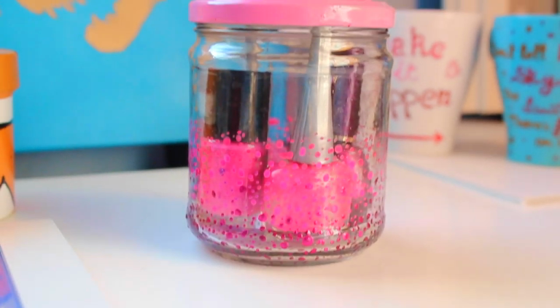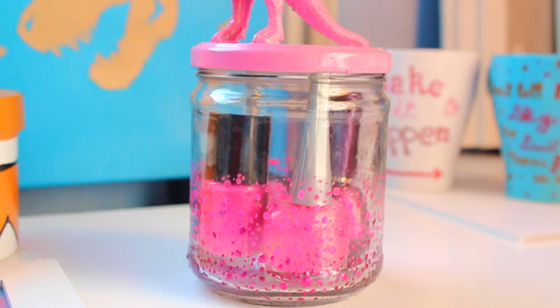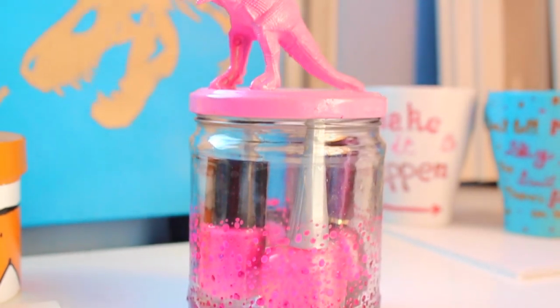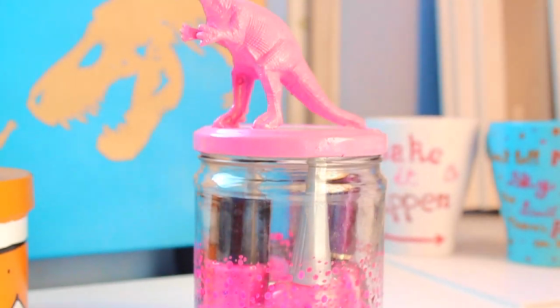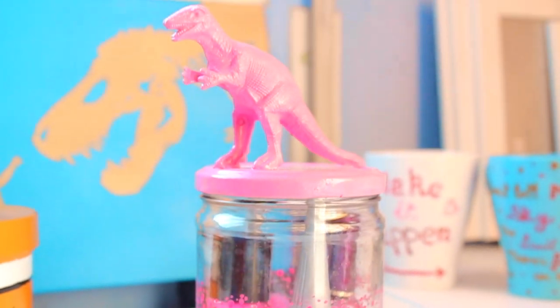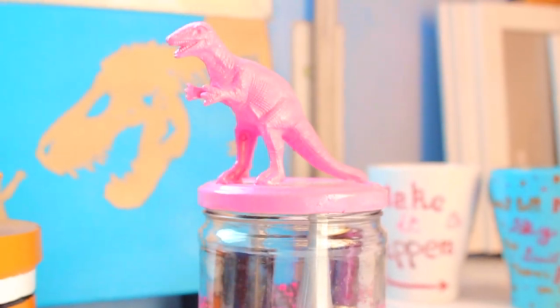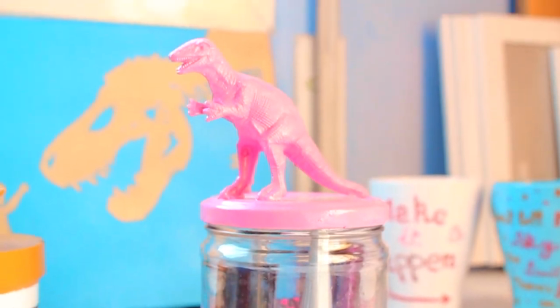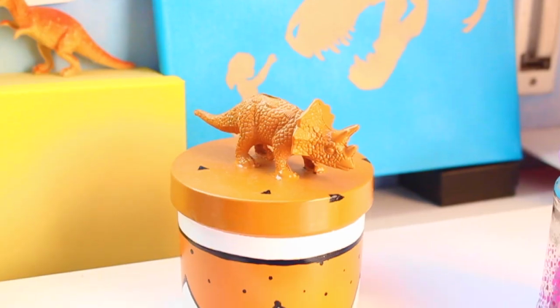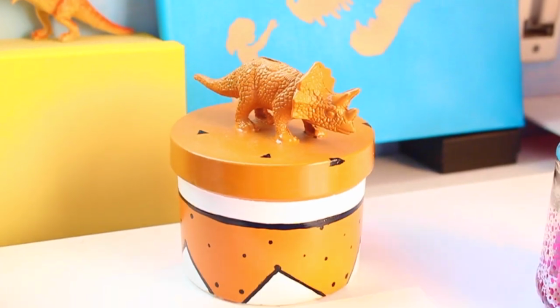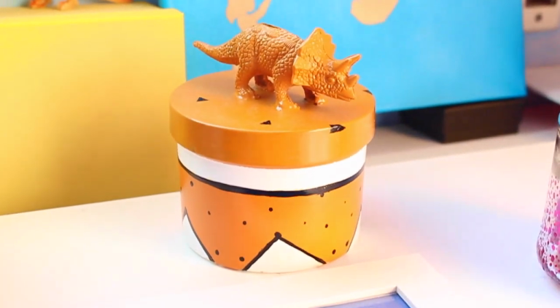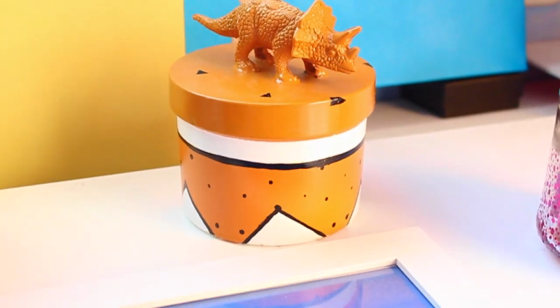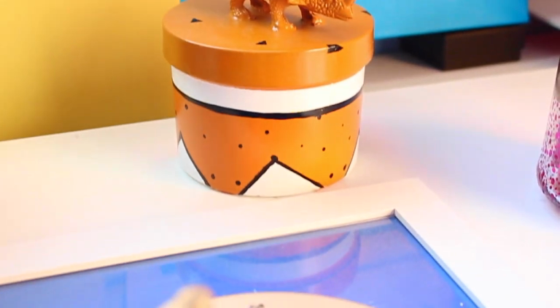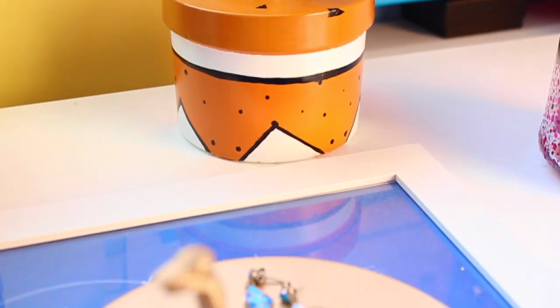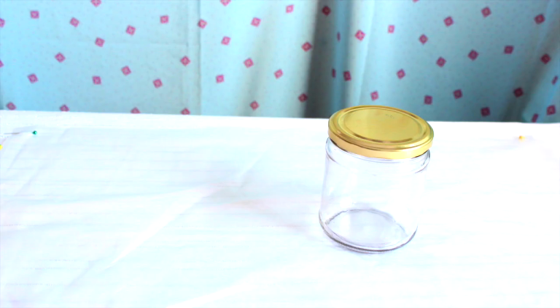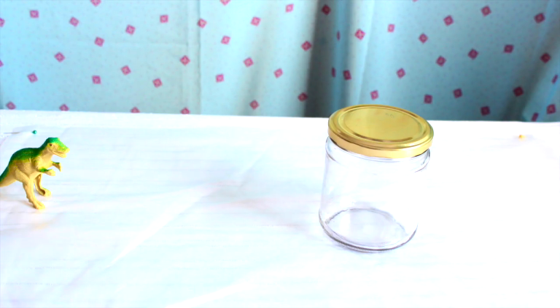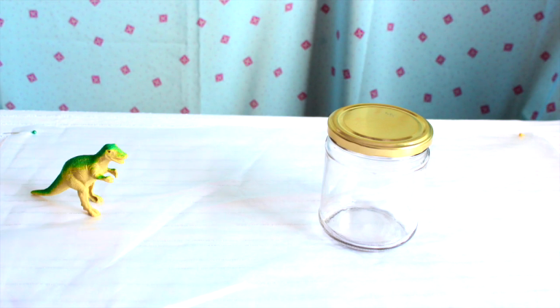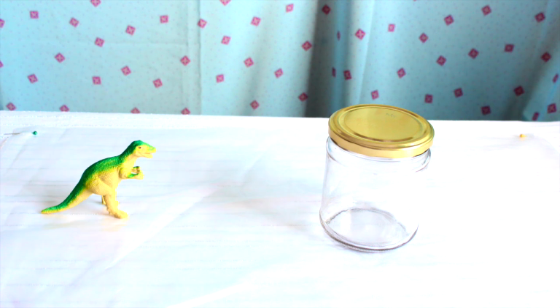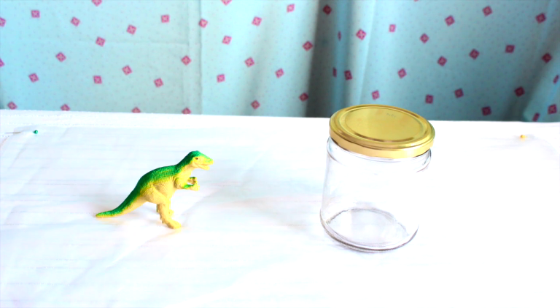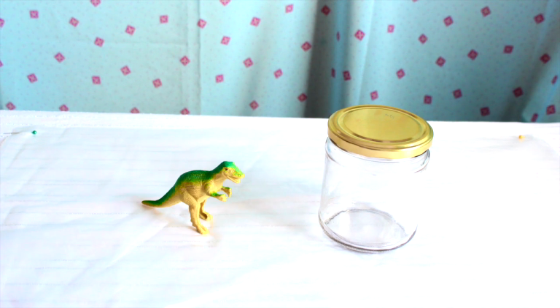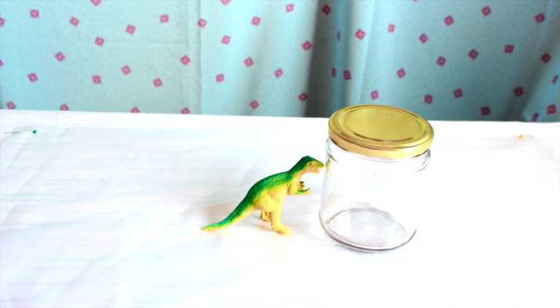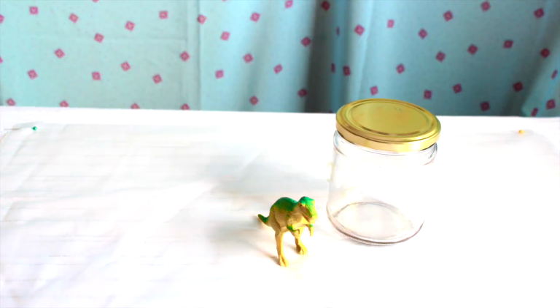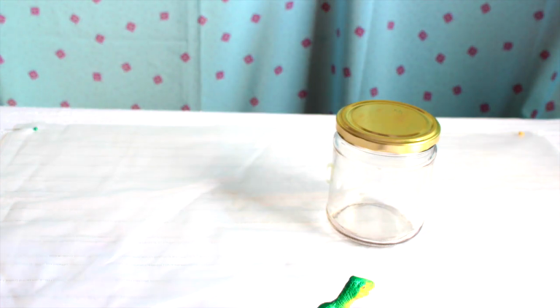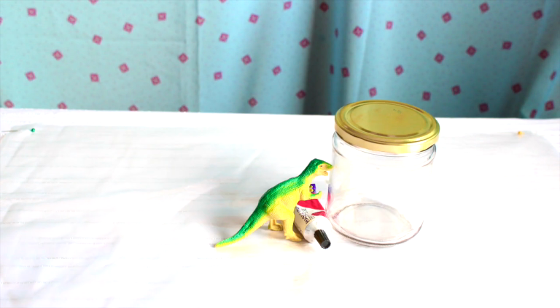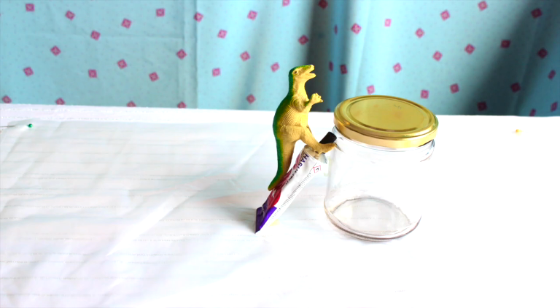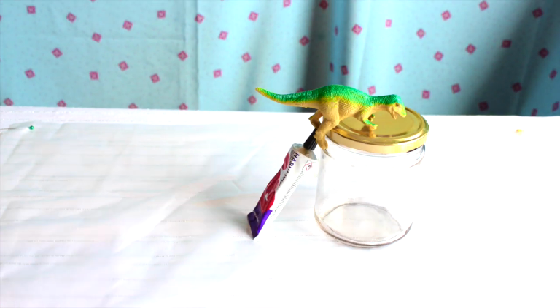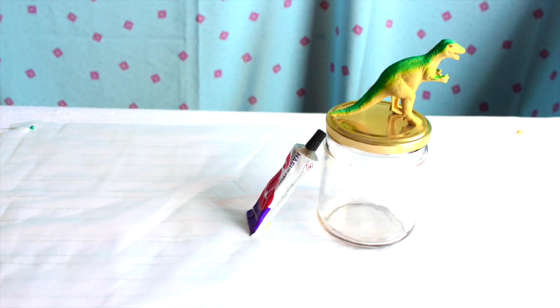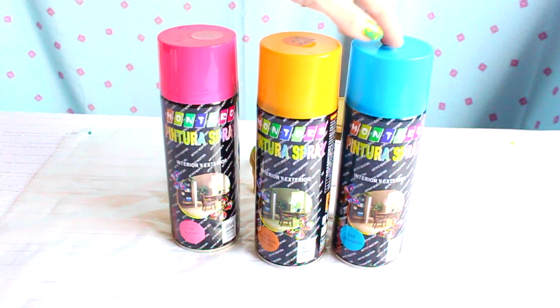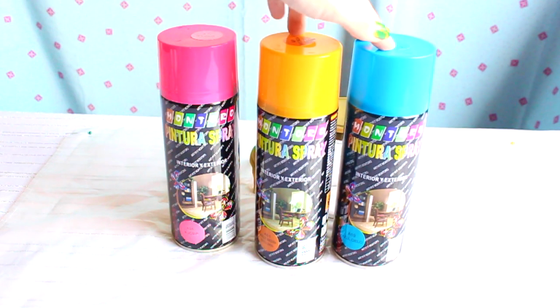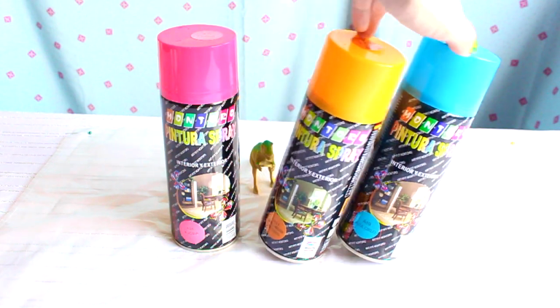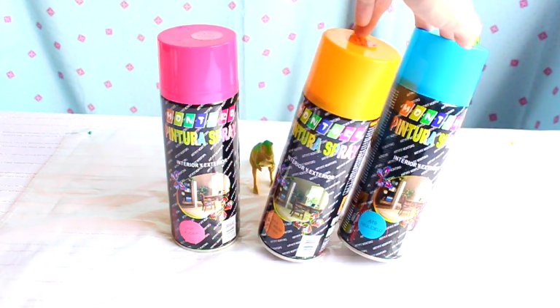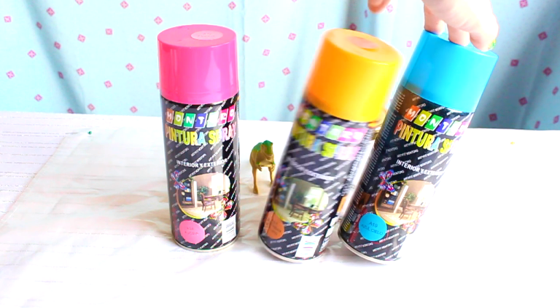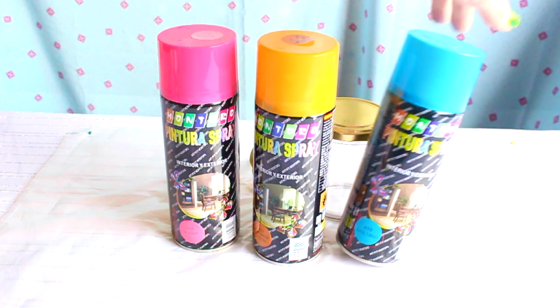The first DIY I bring you today are these super cute dino jars. For this one you will need a plastic dinosaur, some glue, a jar, and the colors you want your jars to be.